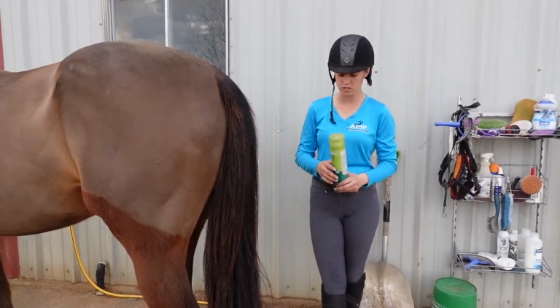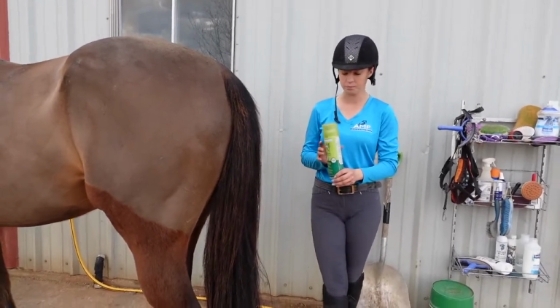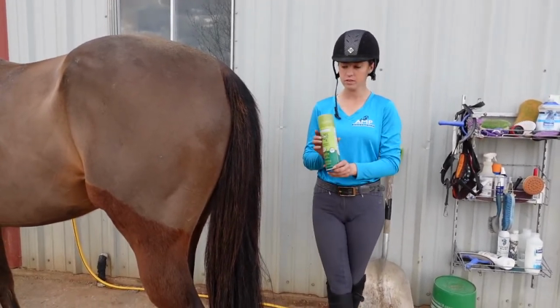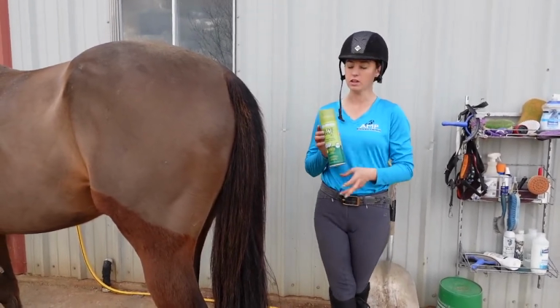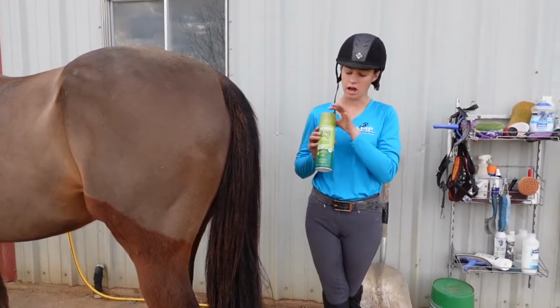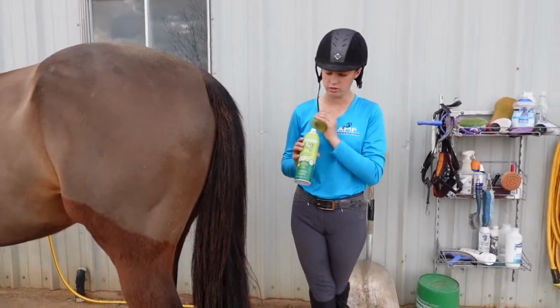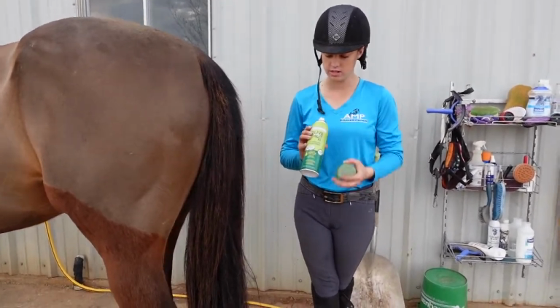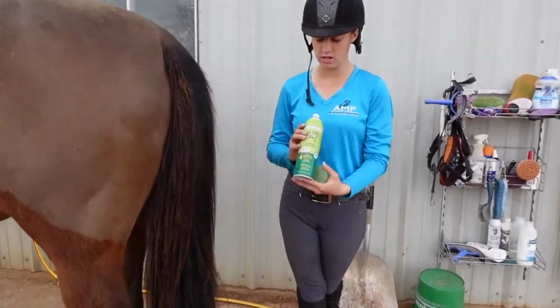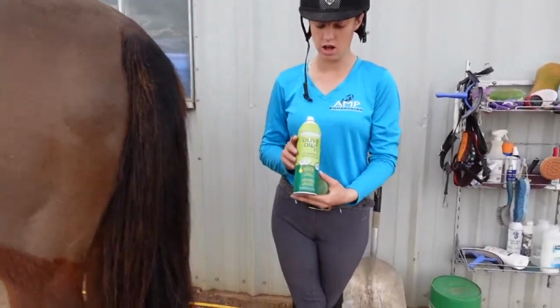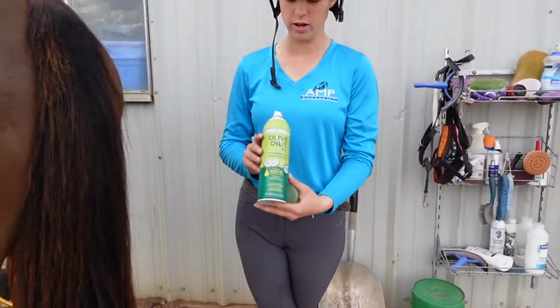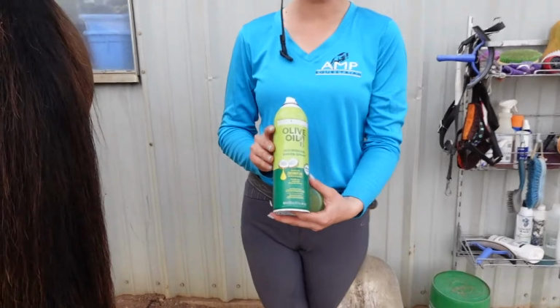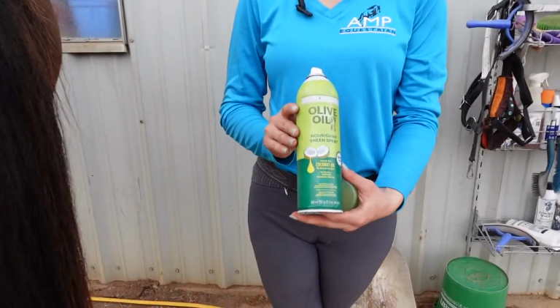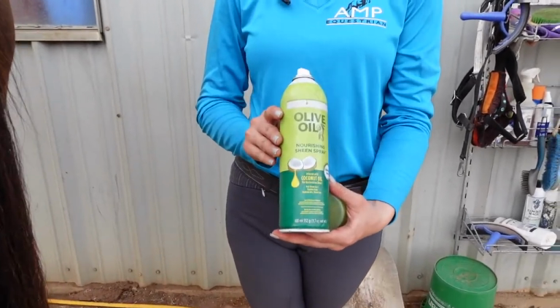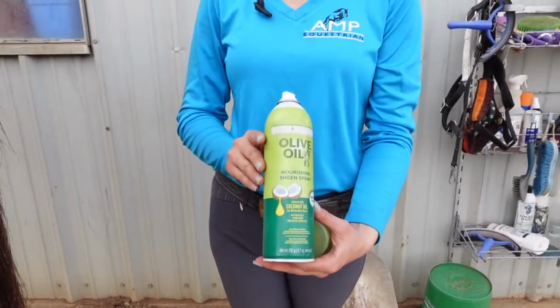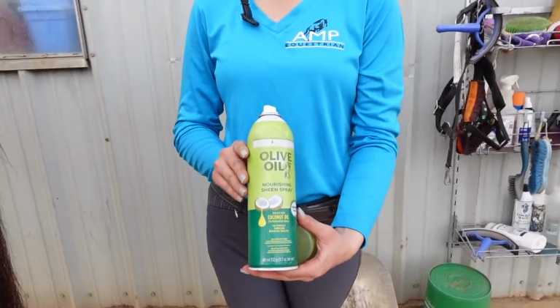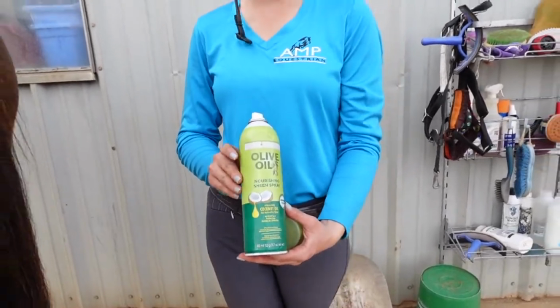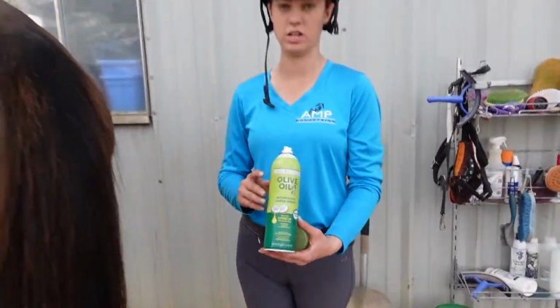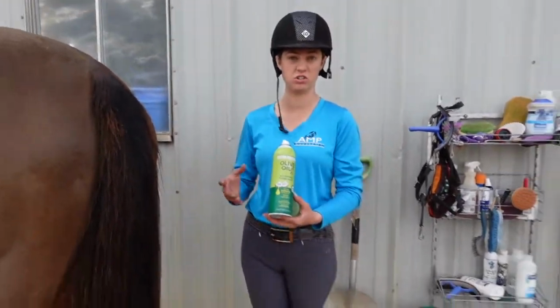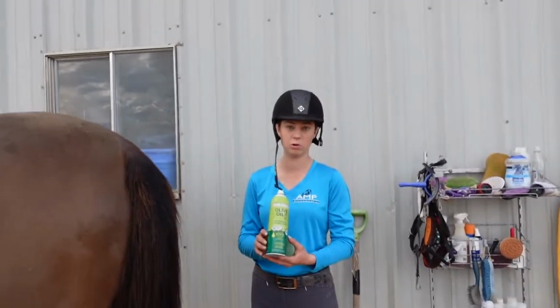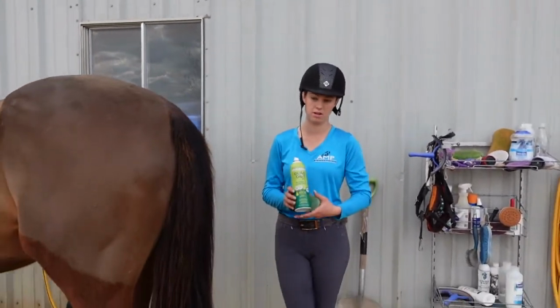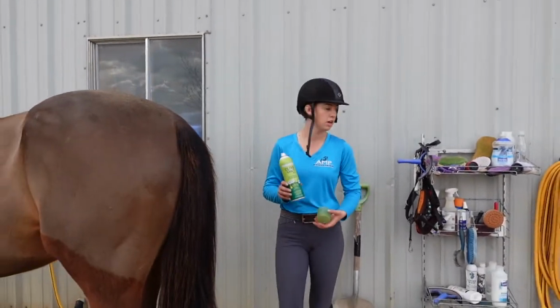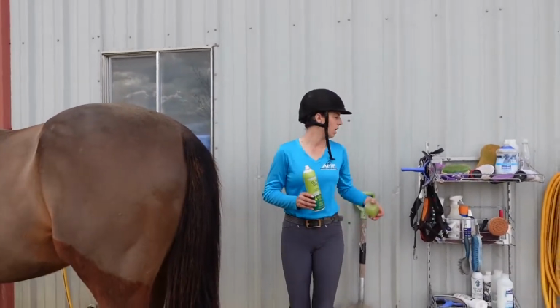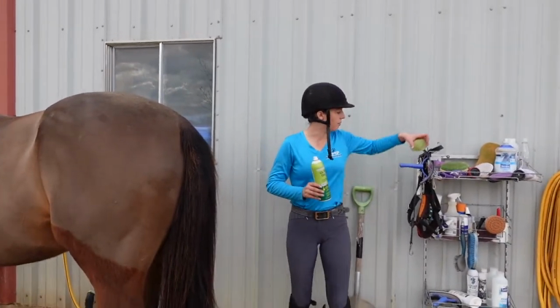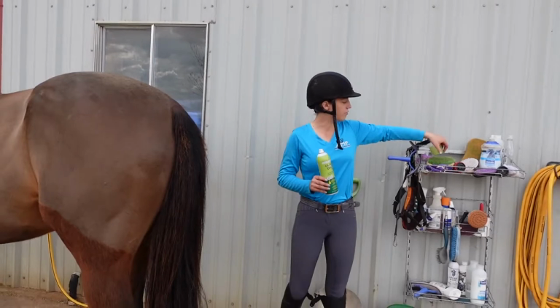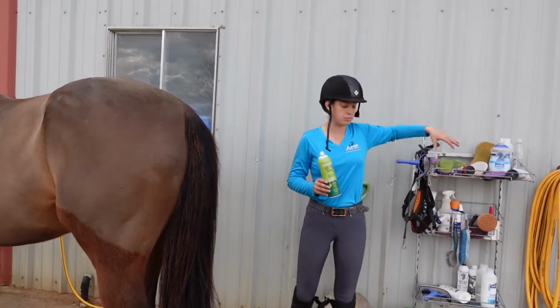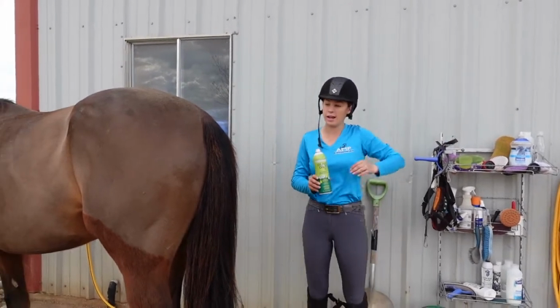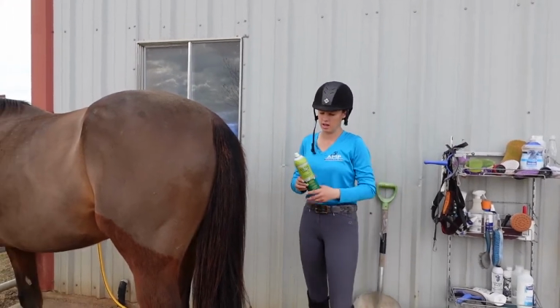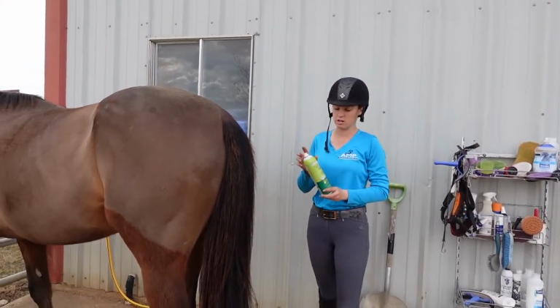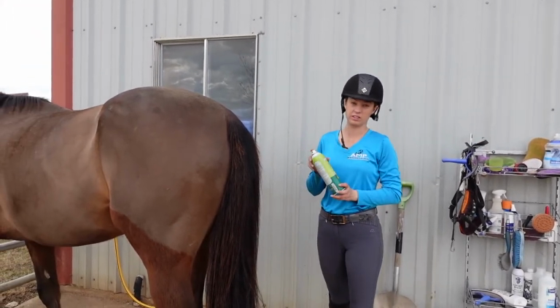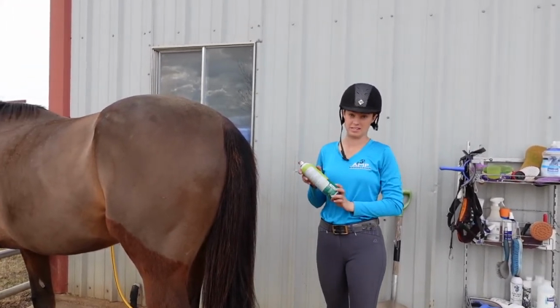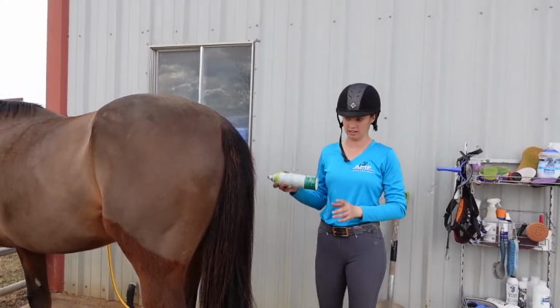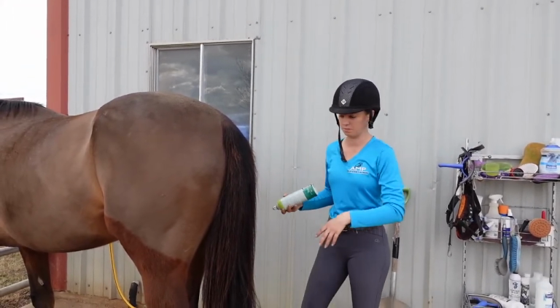So I use this — it's olive oil. I buy it at Walmart in the hair section. It's just normal human olive oil spray. It works the best and it's the cheapest.